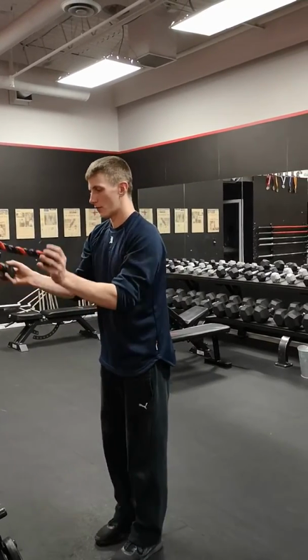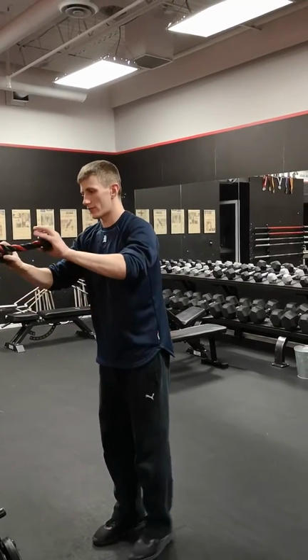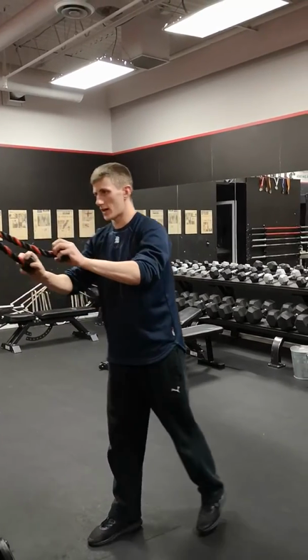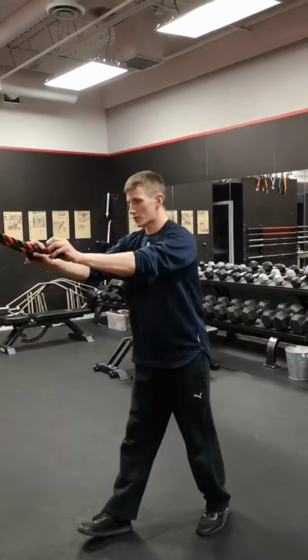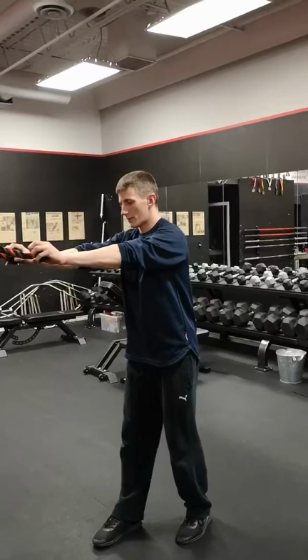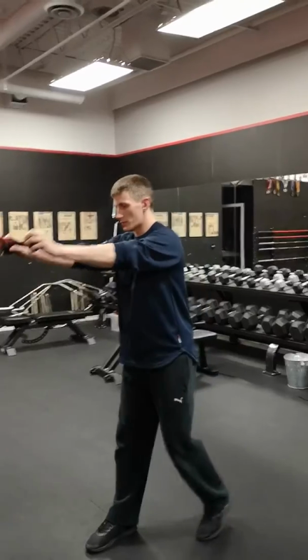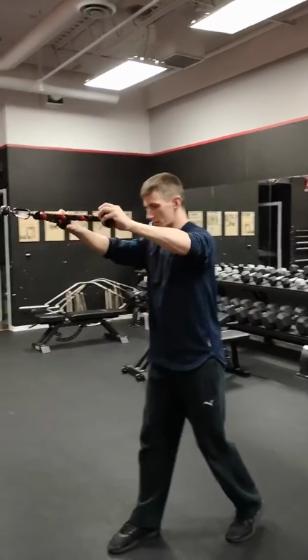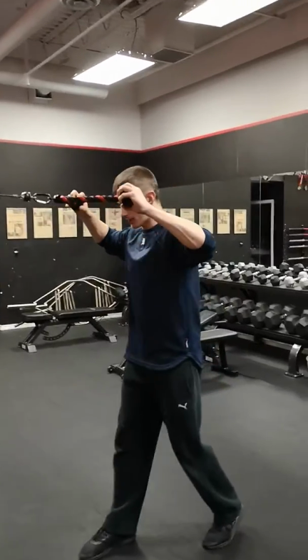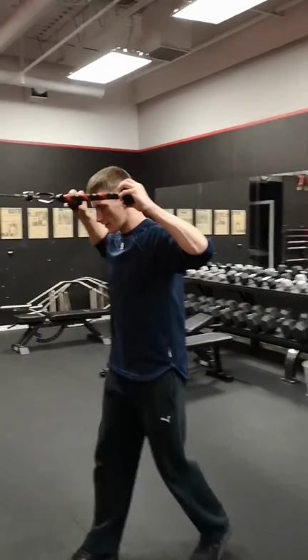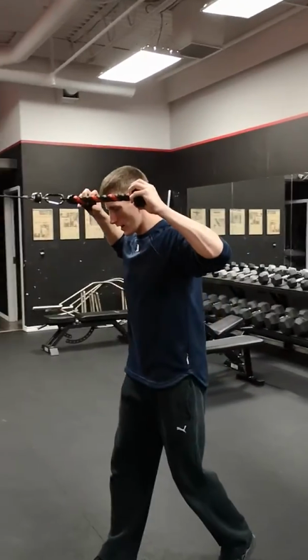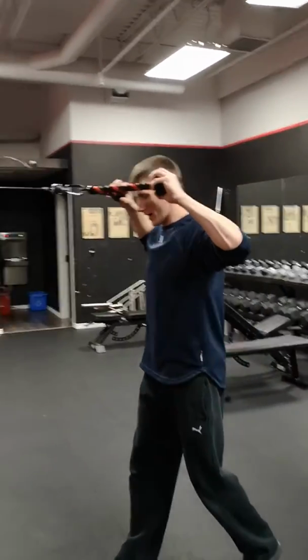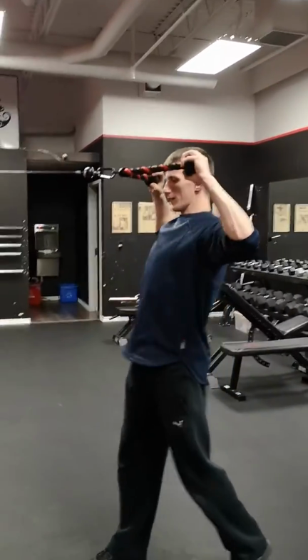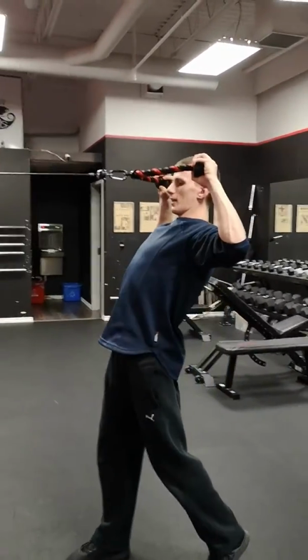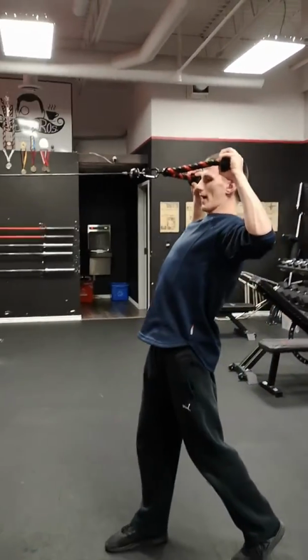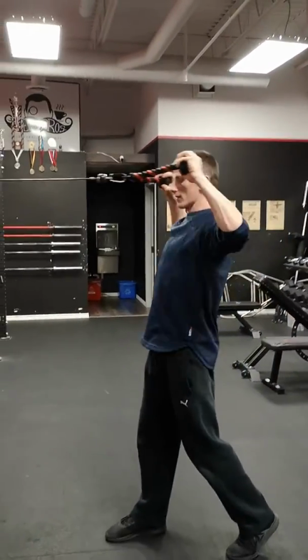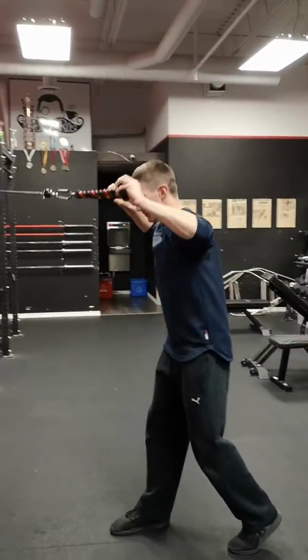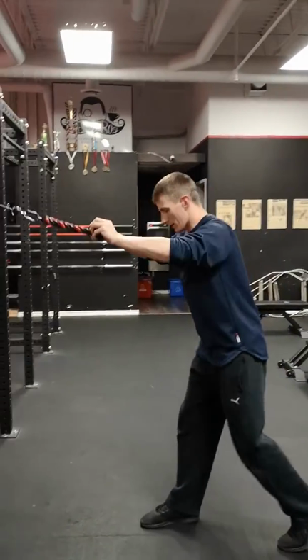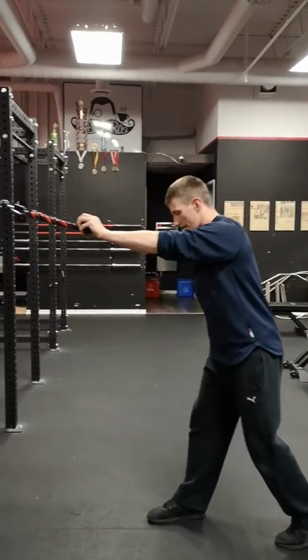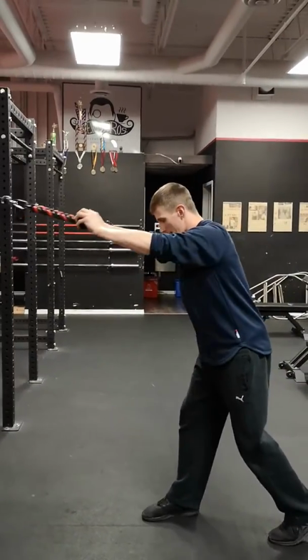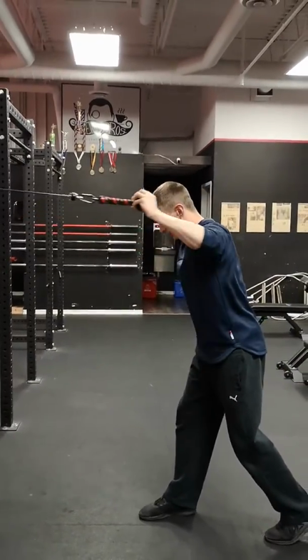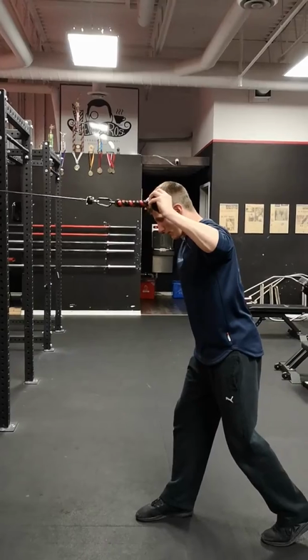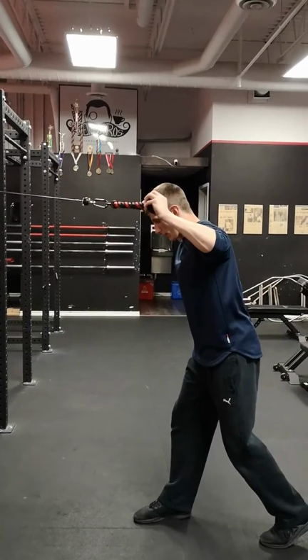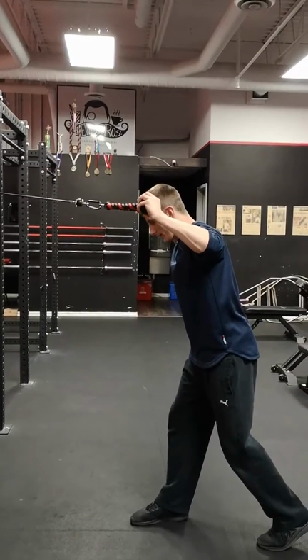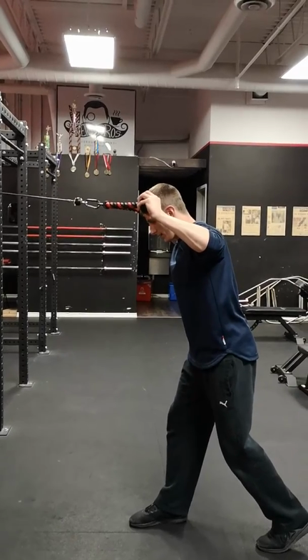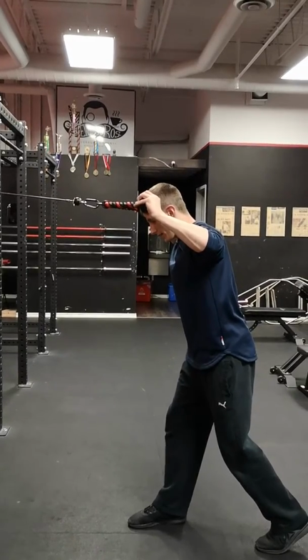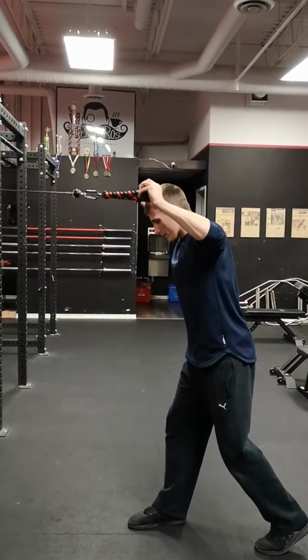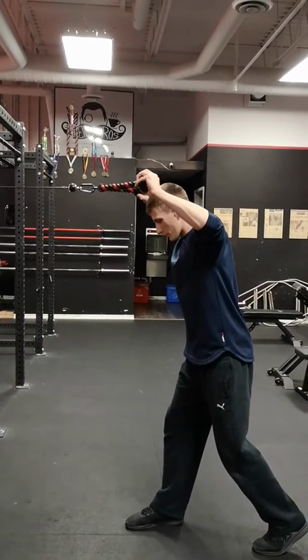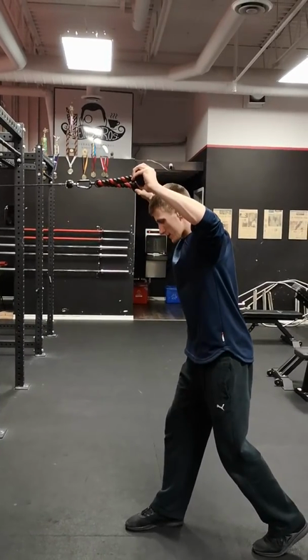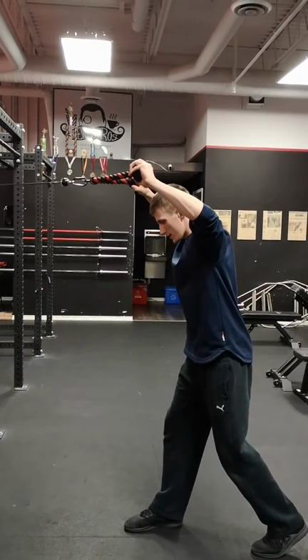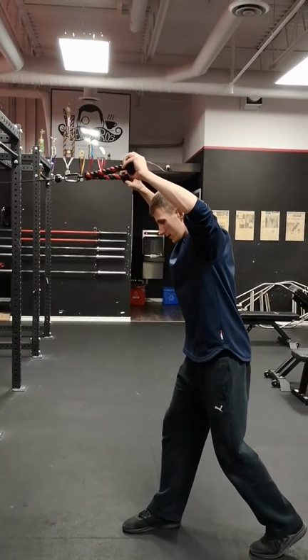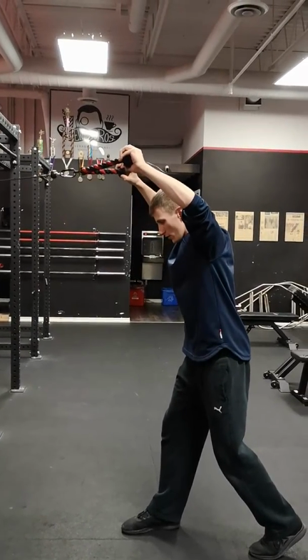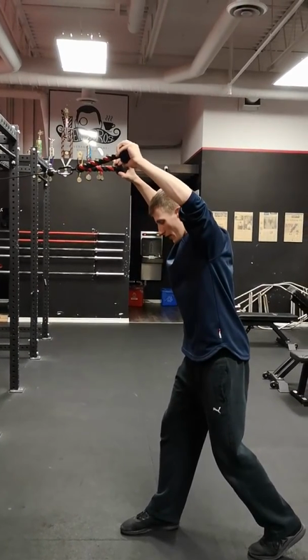Once I've established my W position, I'm not leaning back — rather, I'm keeping a slight lean forward. Then I can start to press overhead.